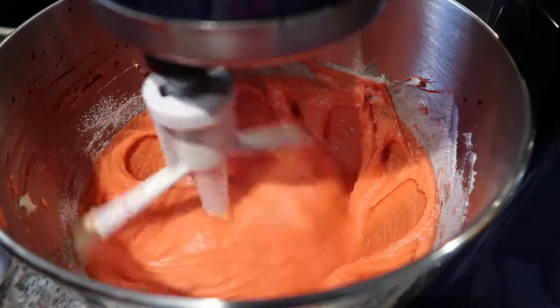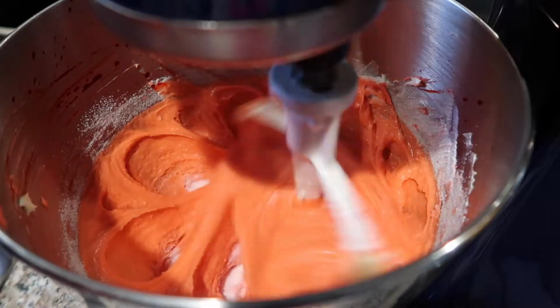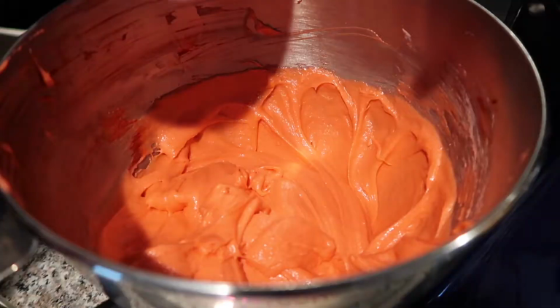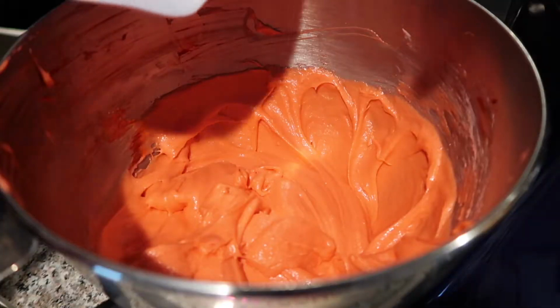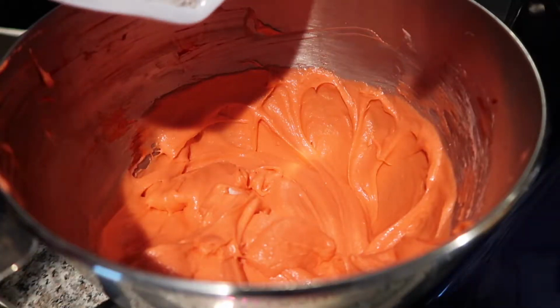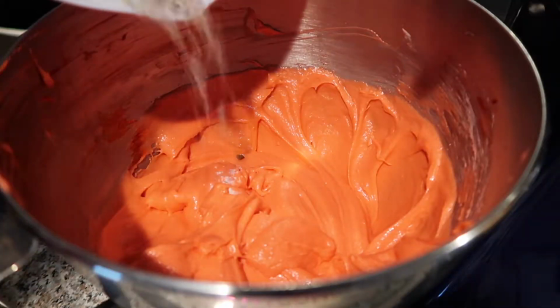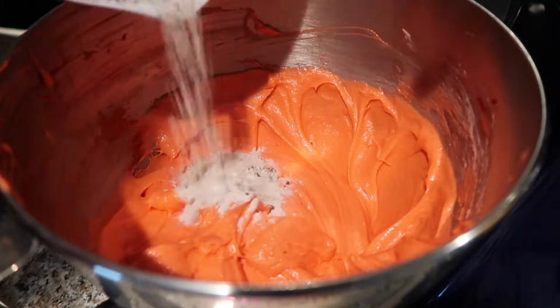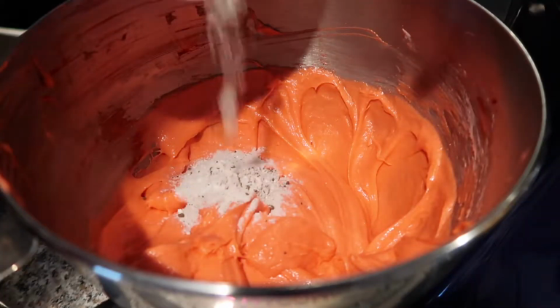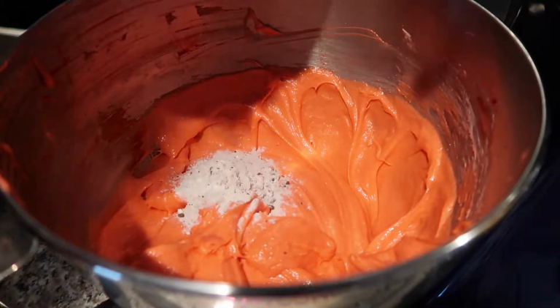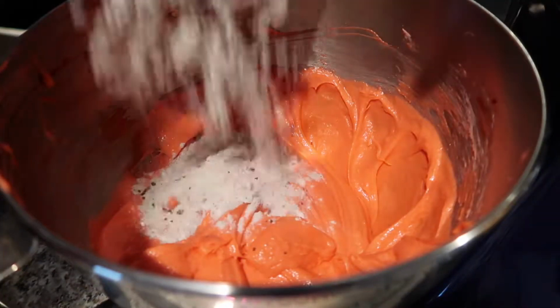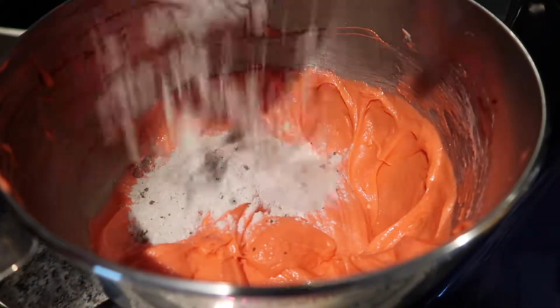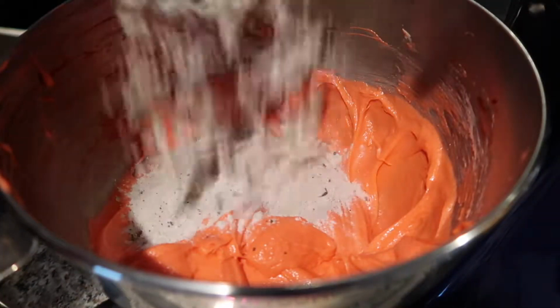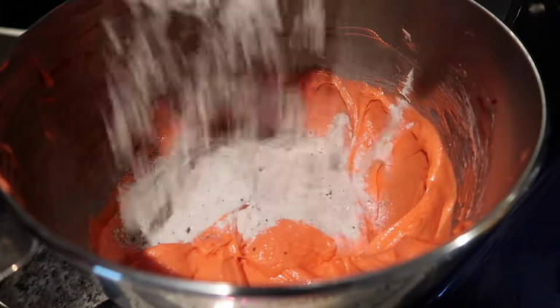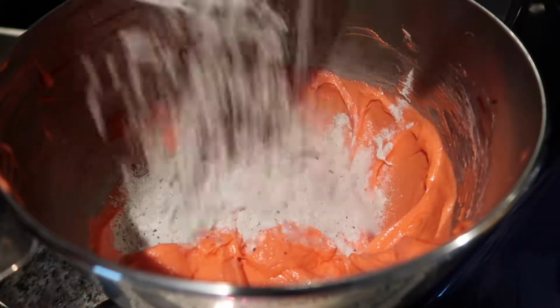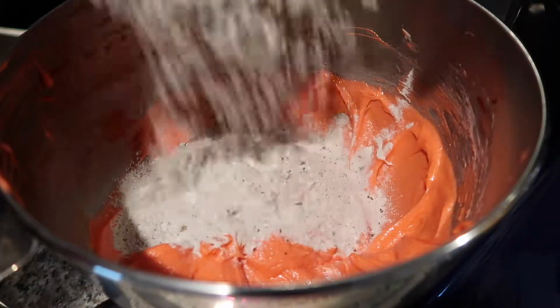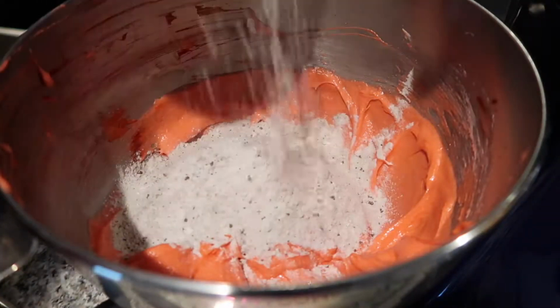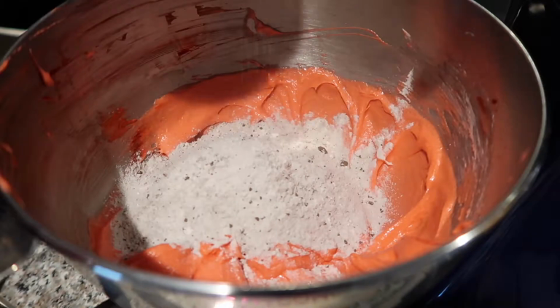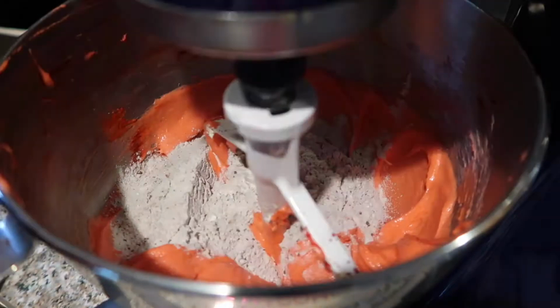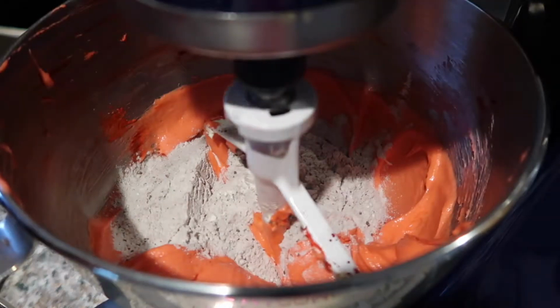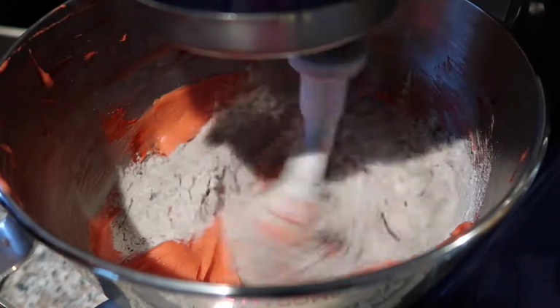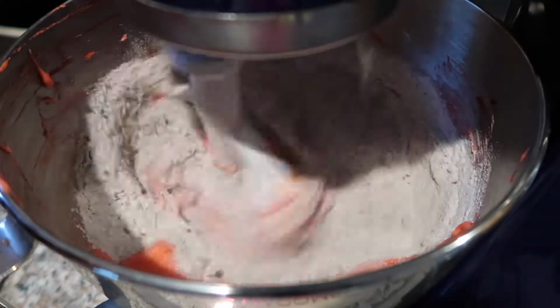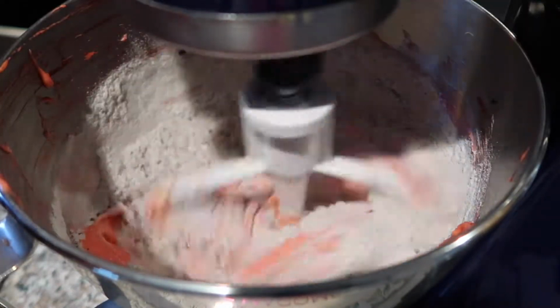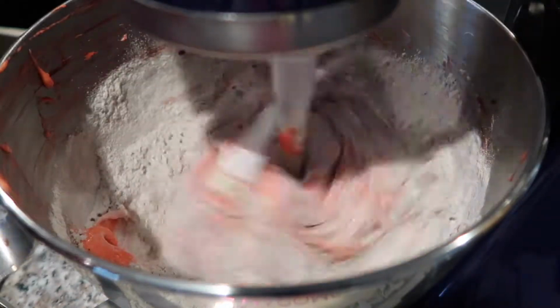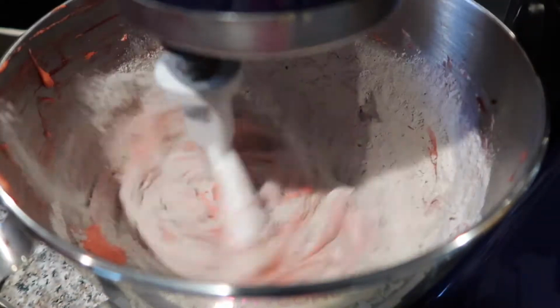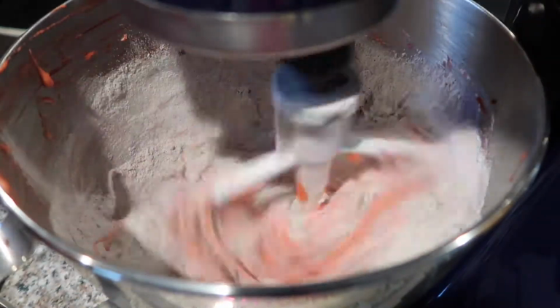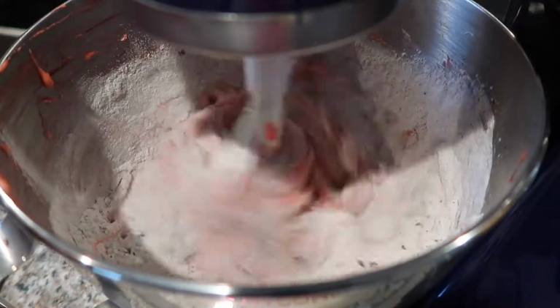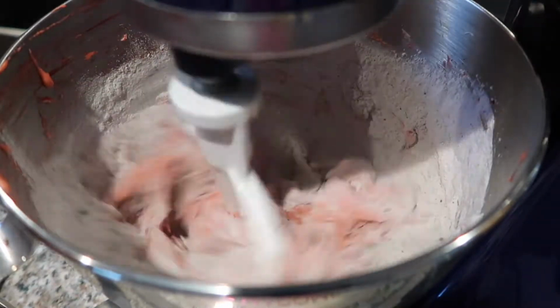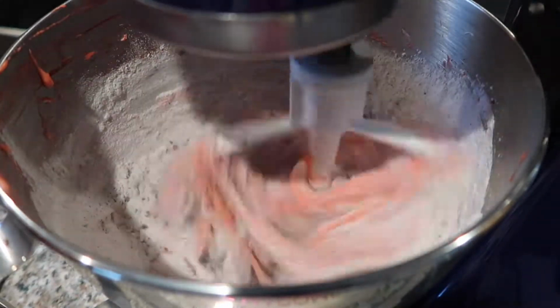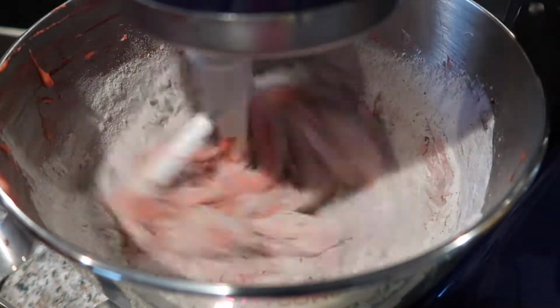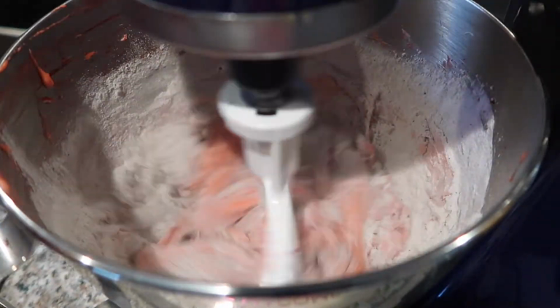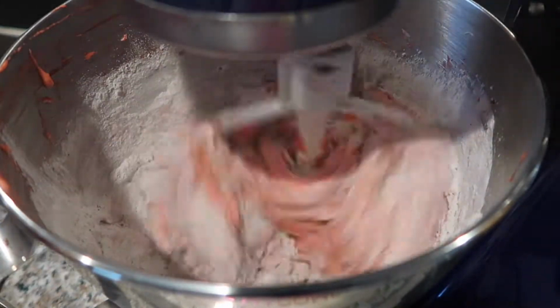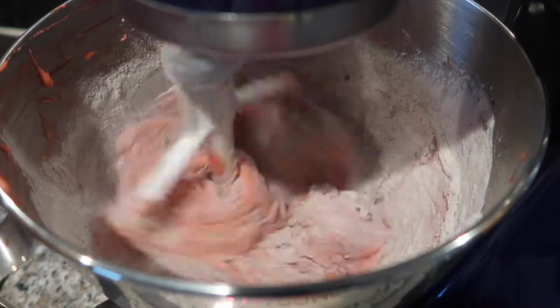Once all those ingredients are mixed together, I'm going to slowly add my dry ingredients — a third at a time — so you don't make a mess, beating these together slowly.